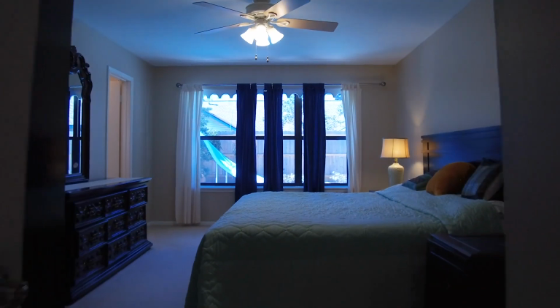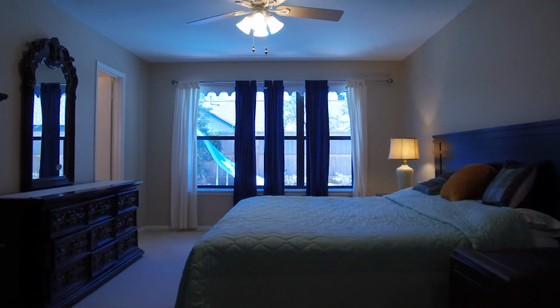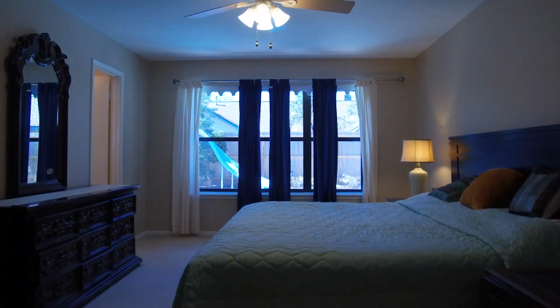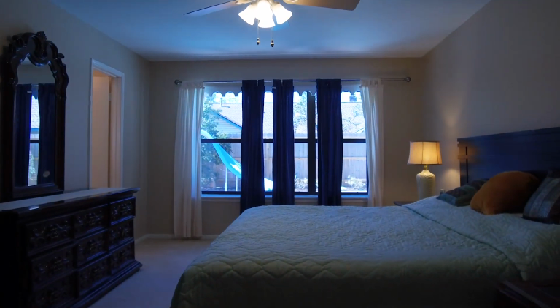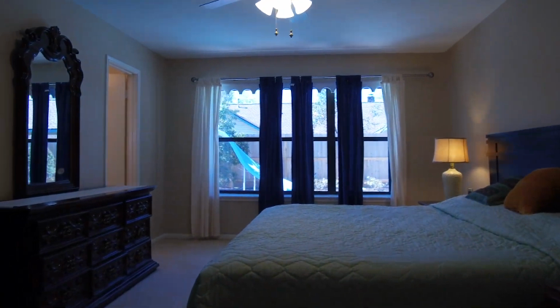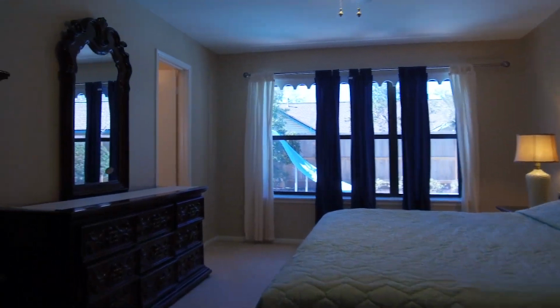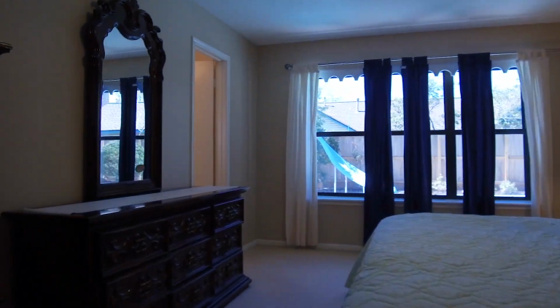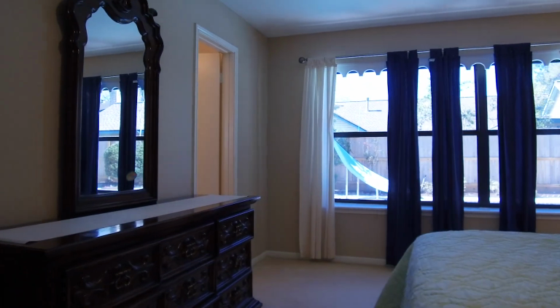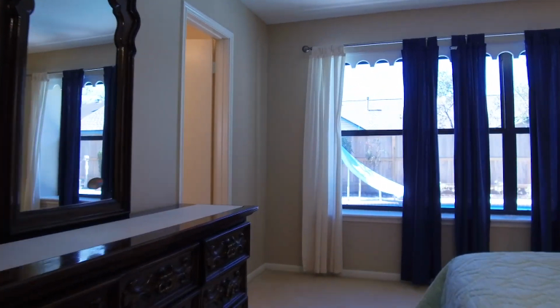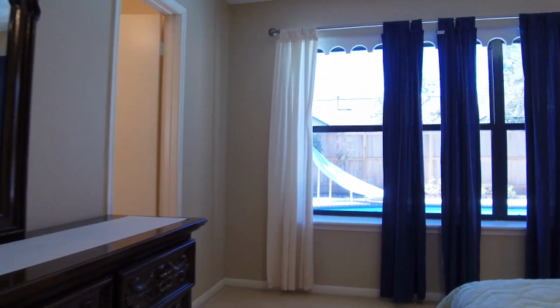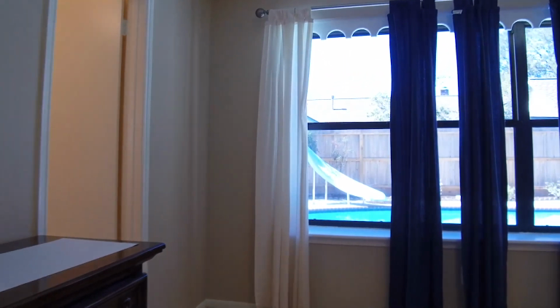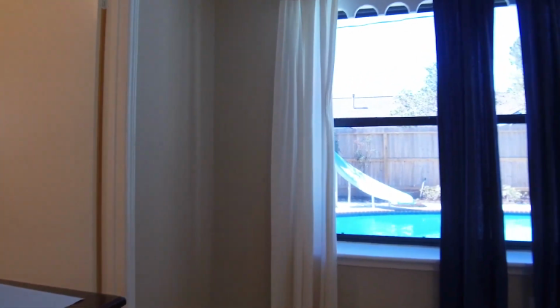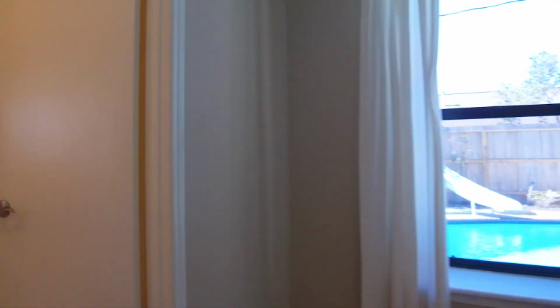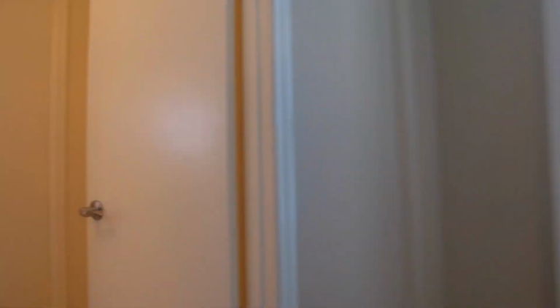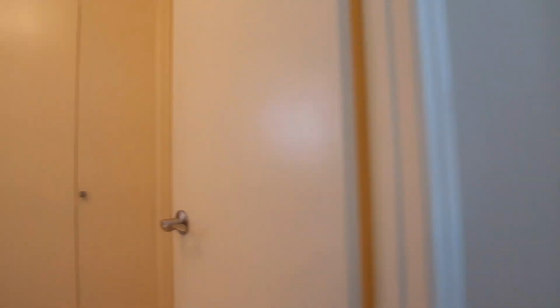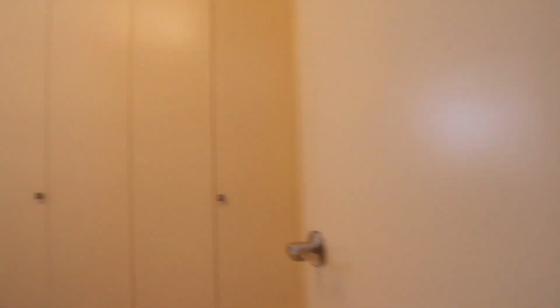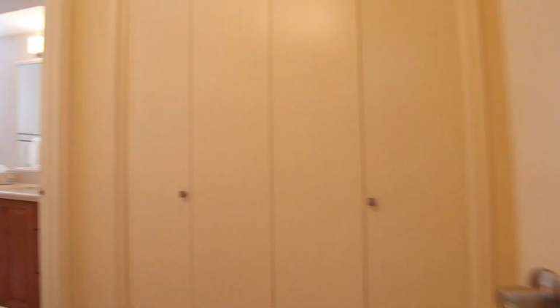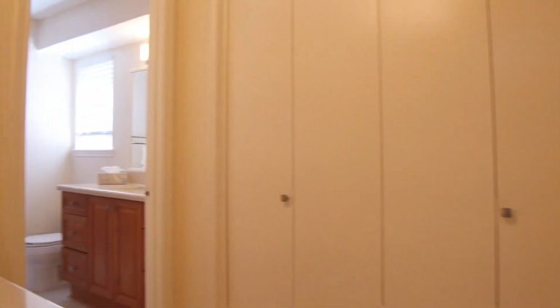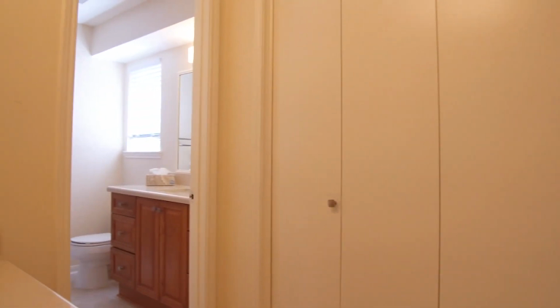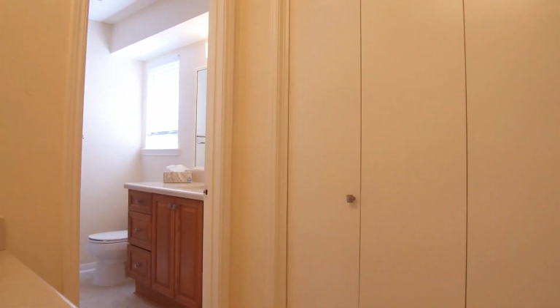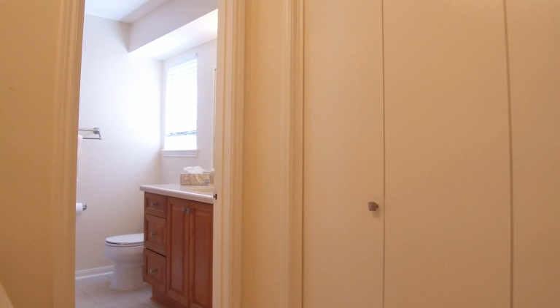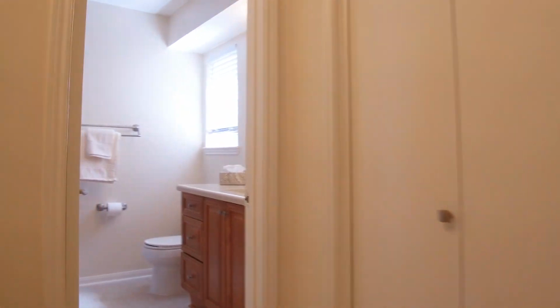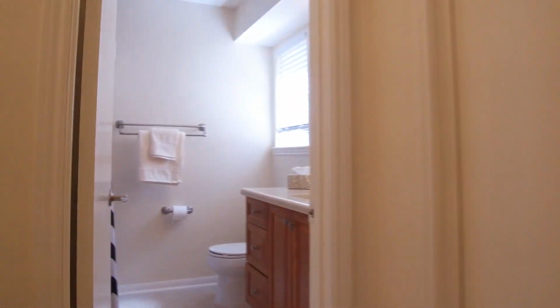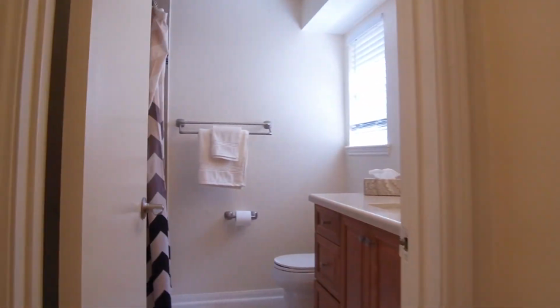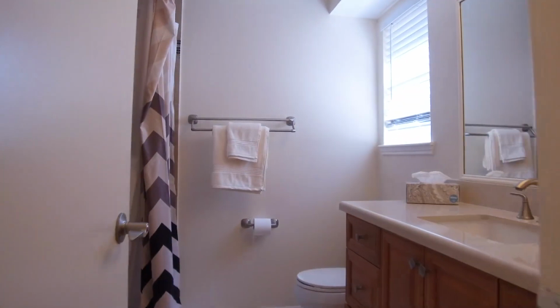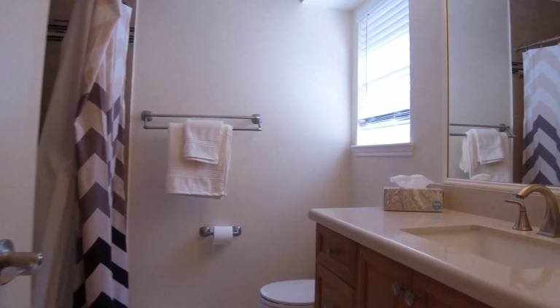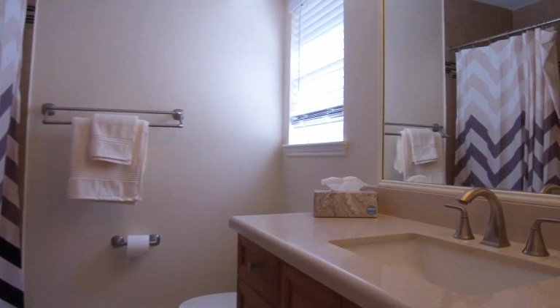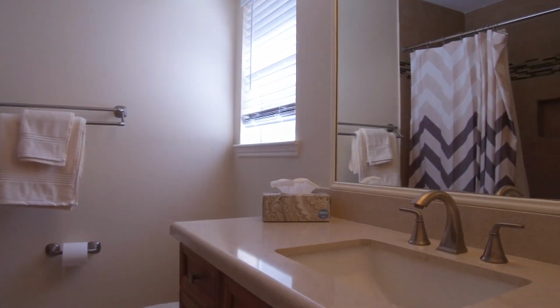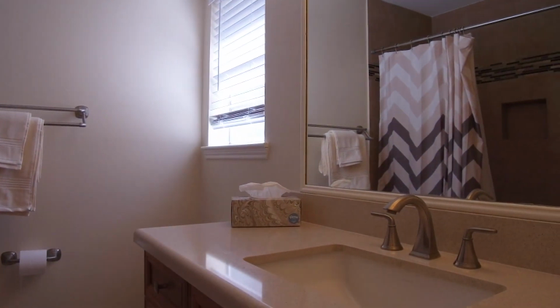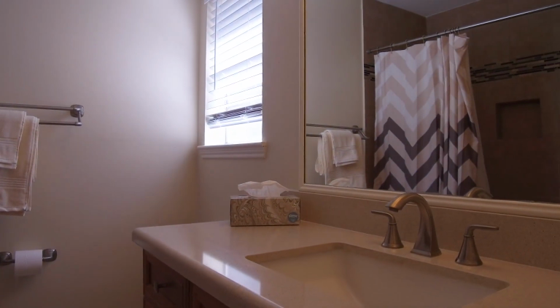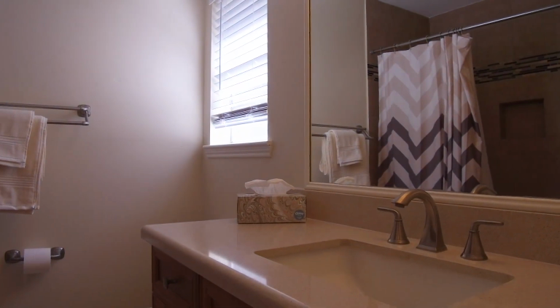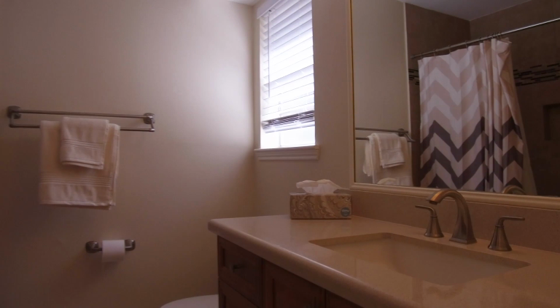Look at these bedrooms — they're all spacious and have nice-sized closets. This one with a view of the back of the home has a large, beautiful bathroom. All the bathrooms have been updated in this home.